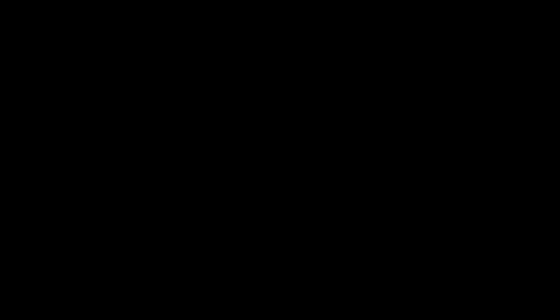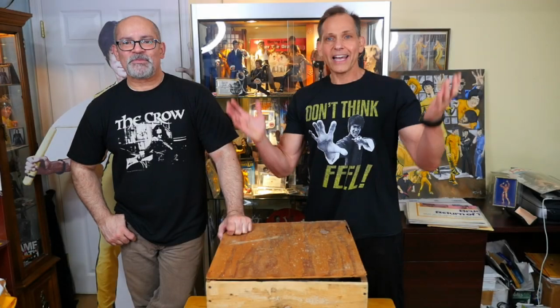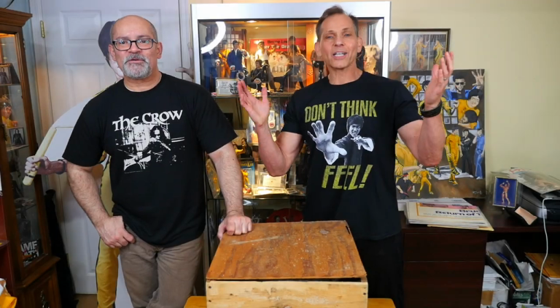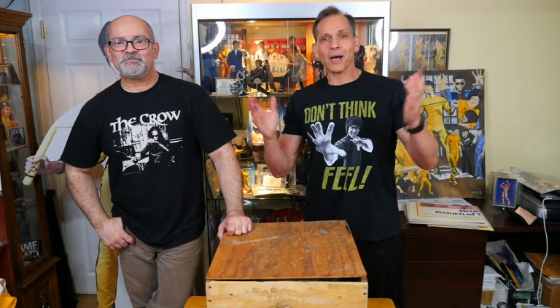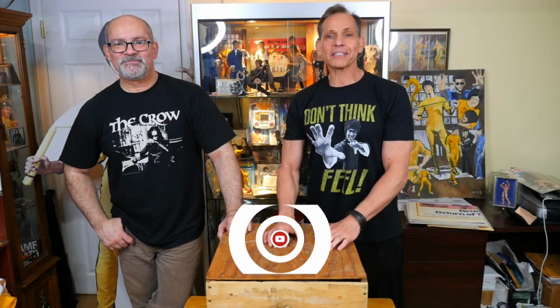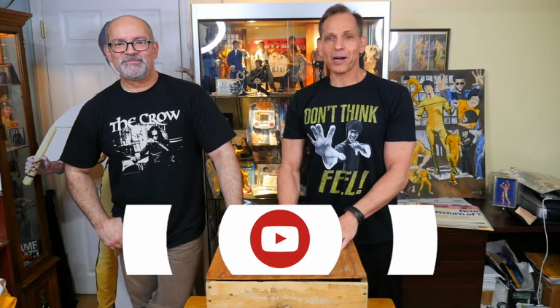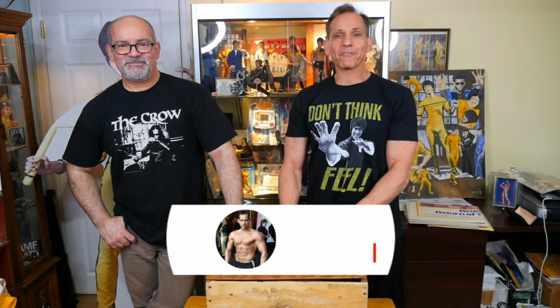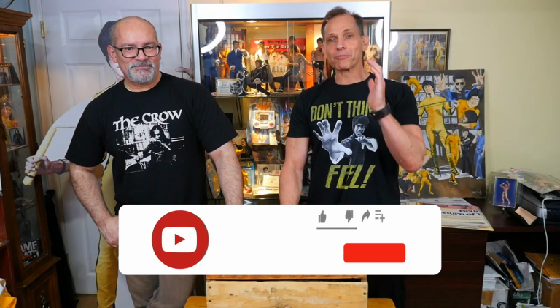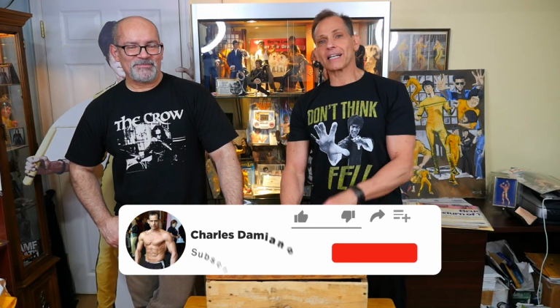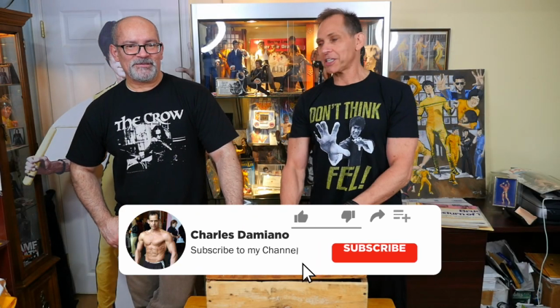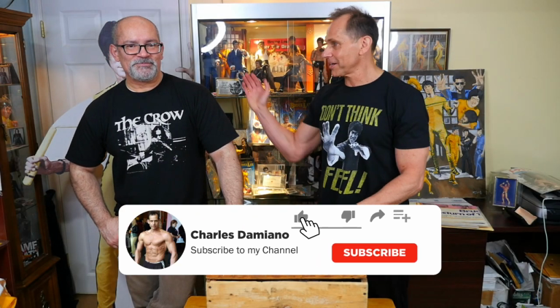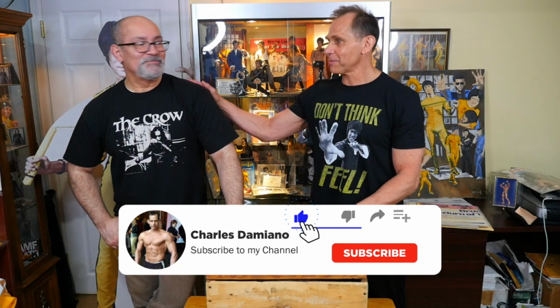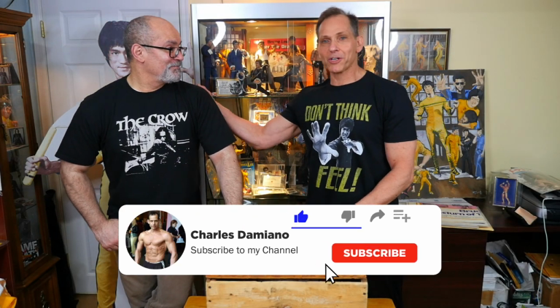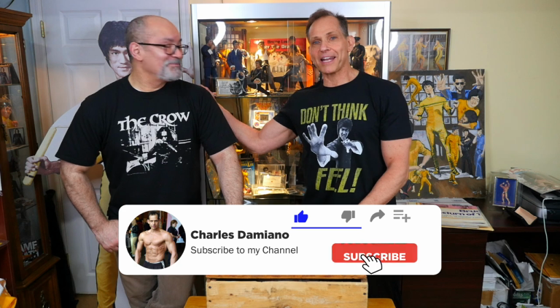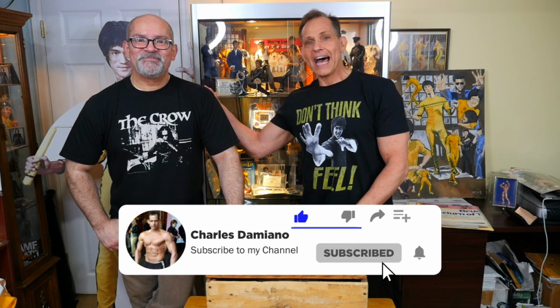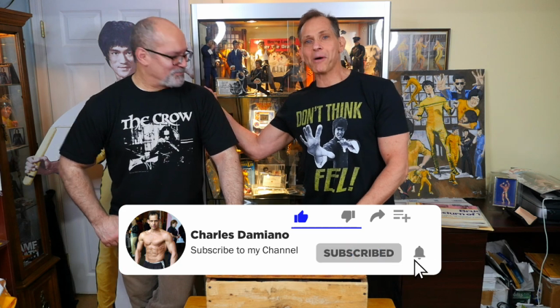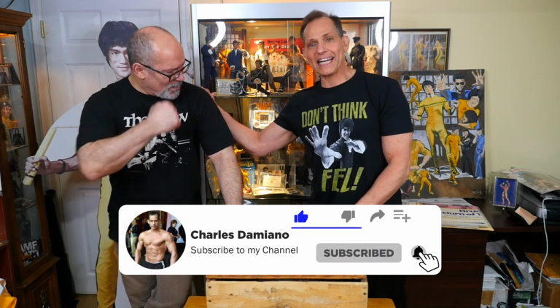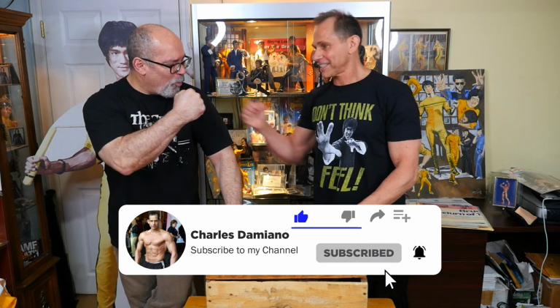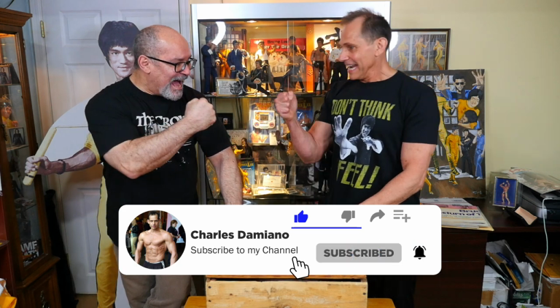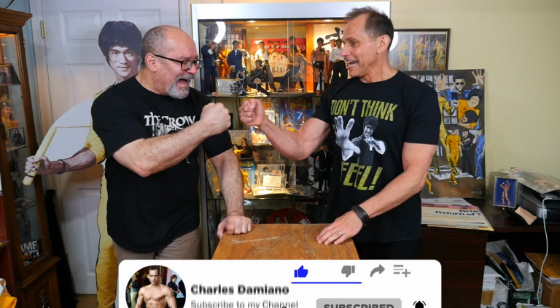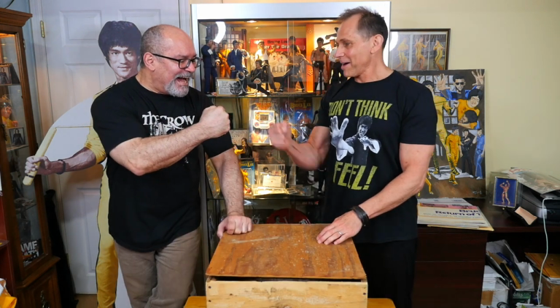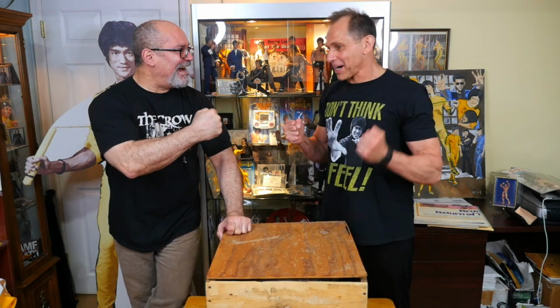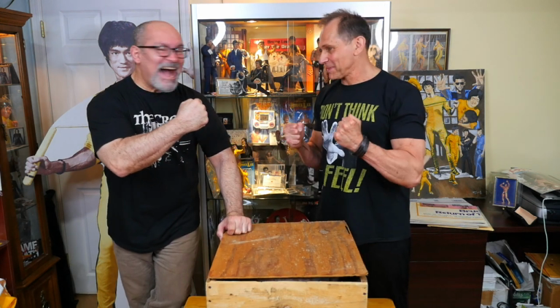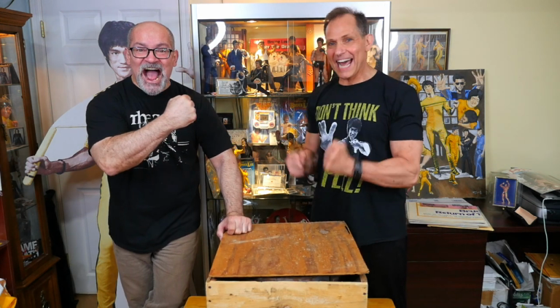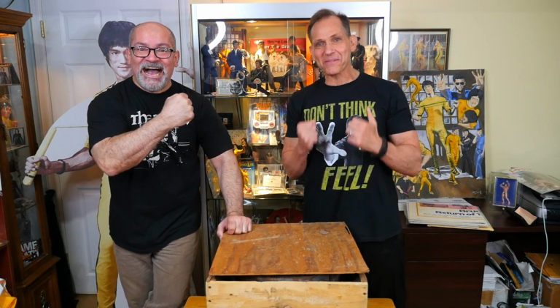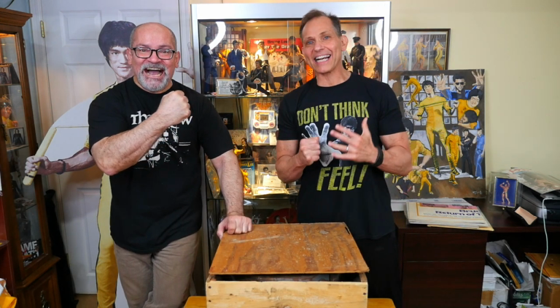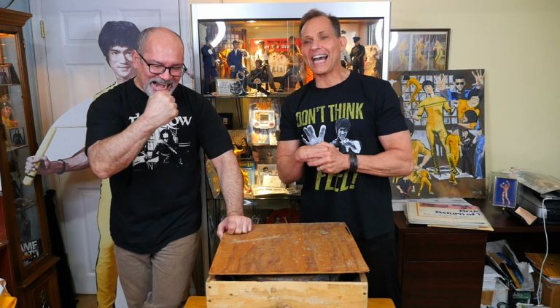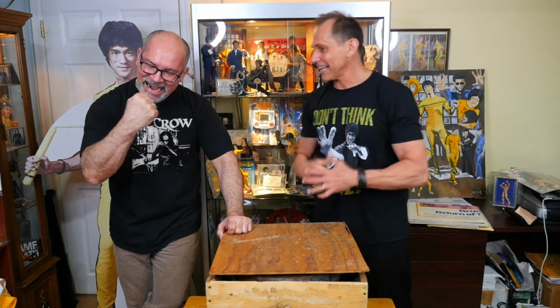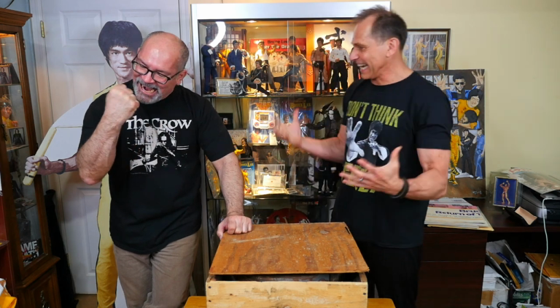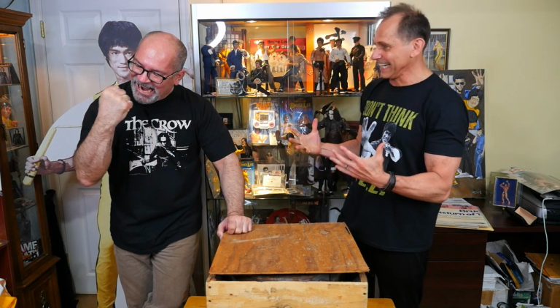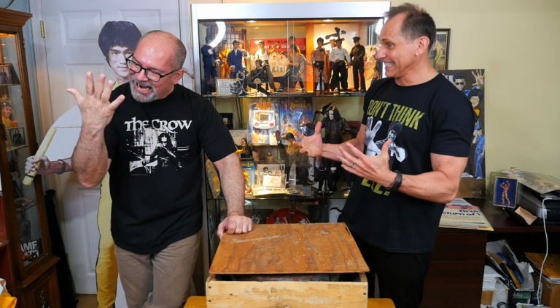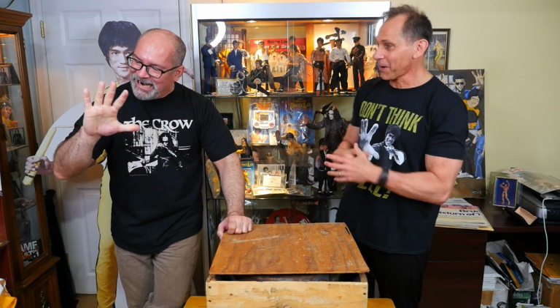Hey guys, what's up? Charles Amiato back from the Bruce Lee collection, and I'm here again with my good buddy Hector Martinez! What up! Here on my crib today, and I'm really excited — like kids in a candy store!